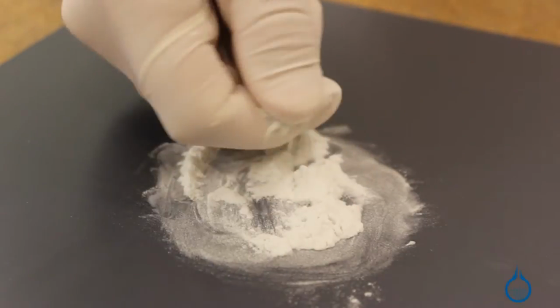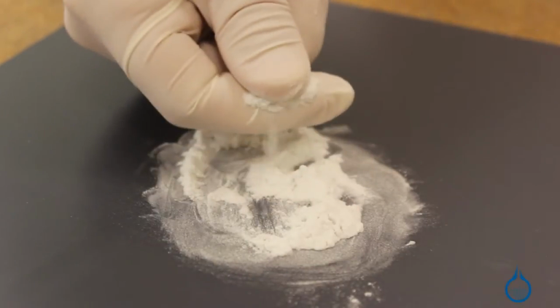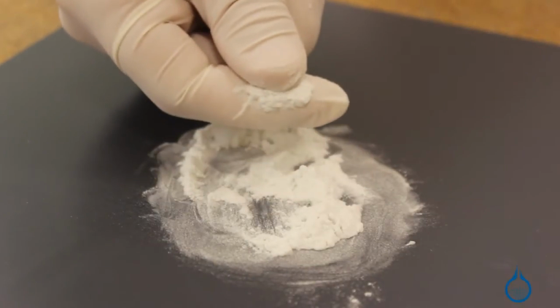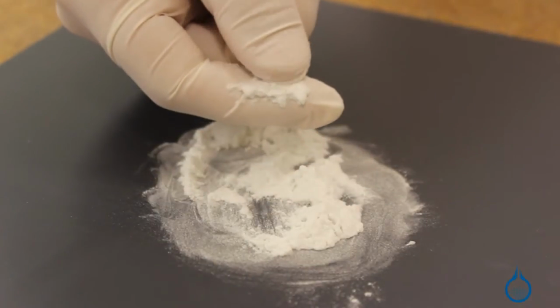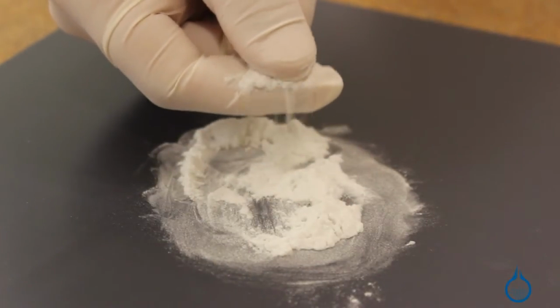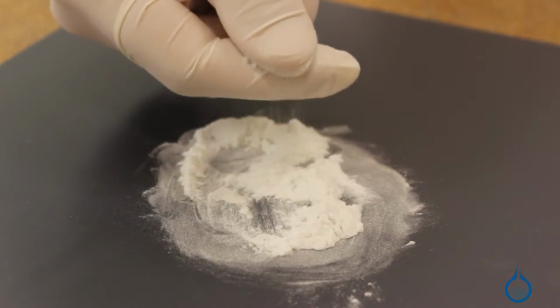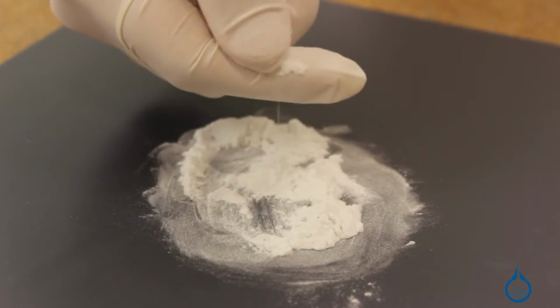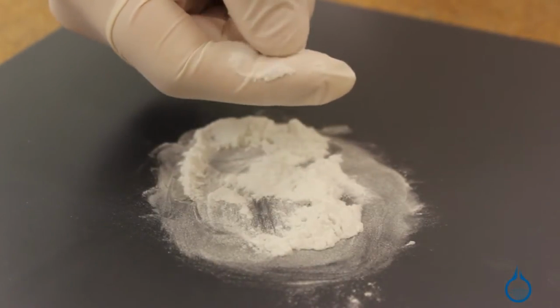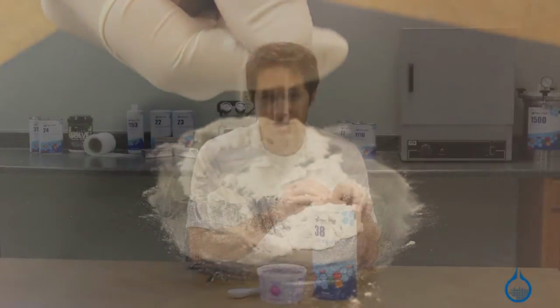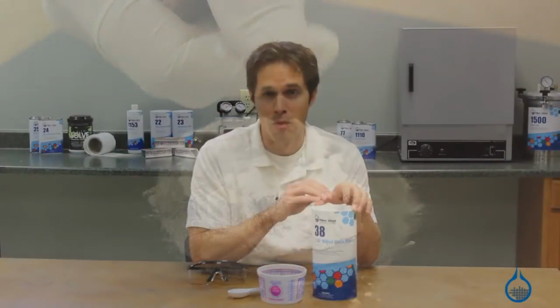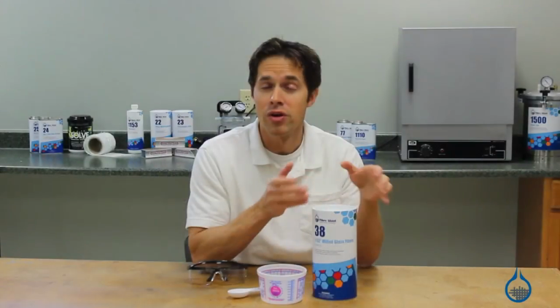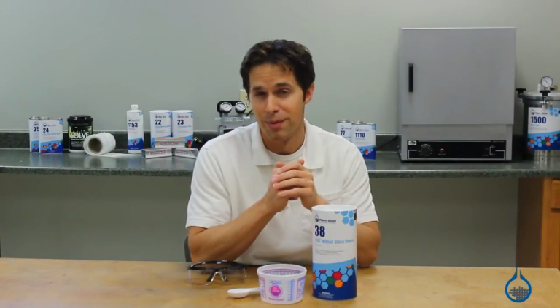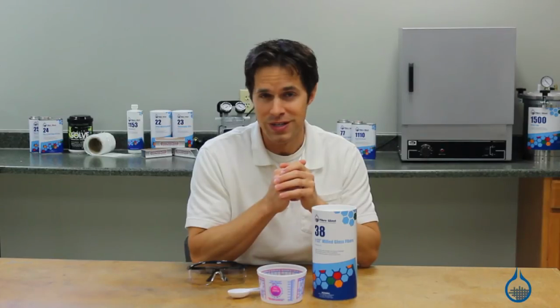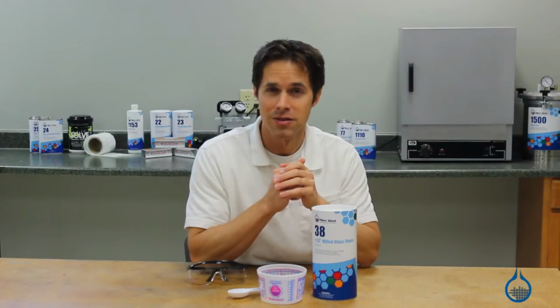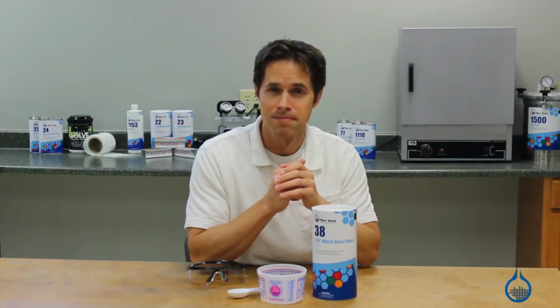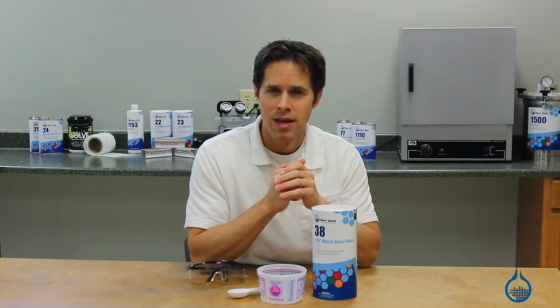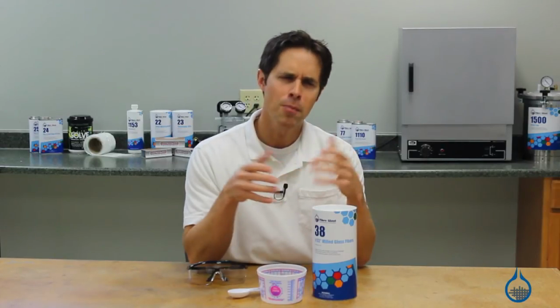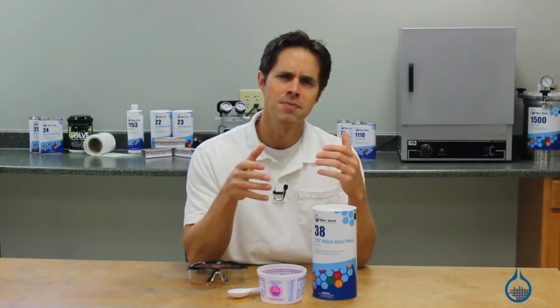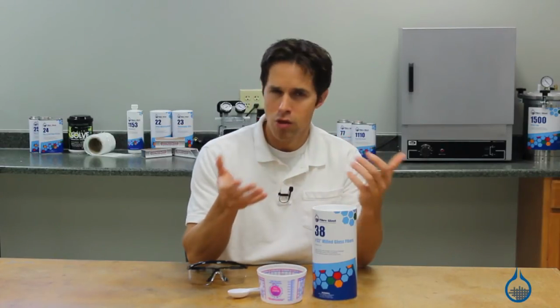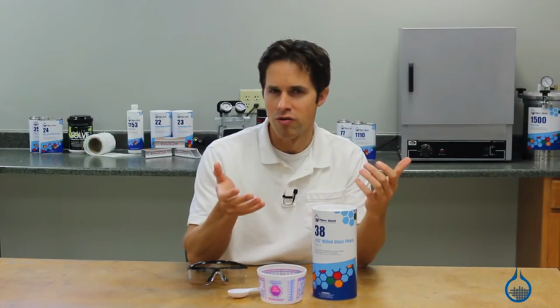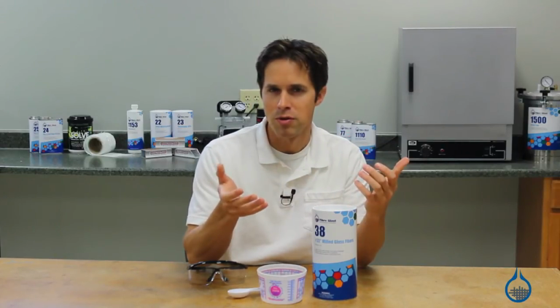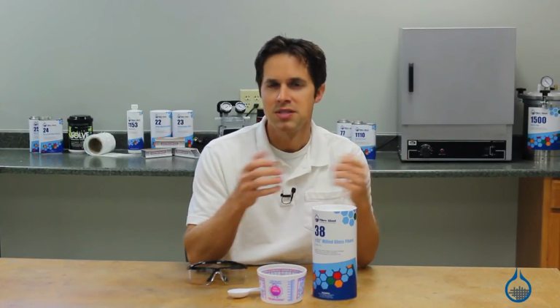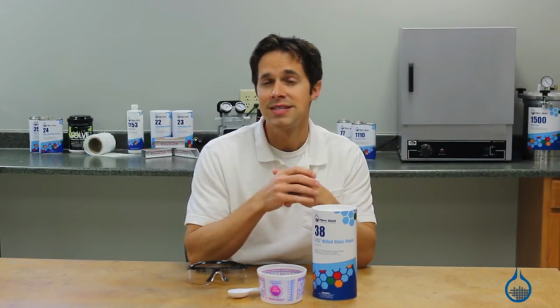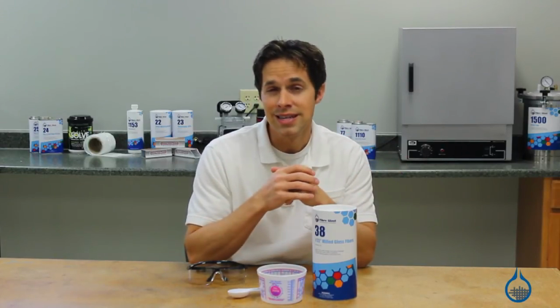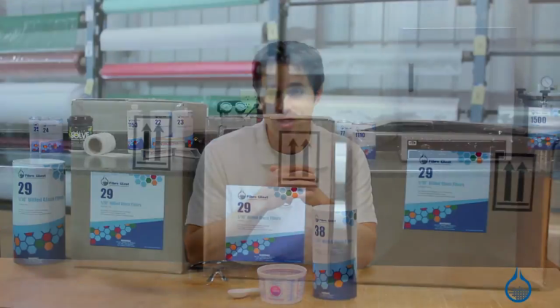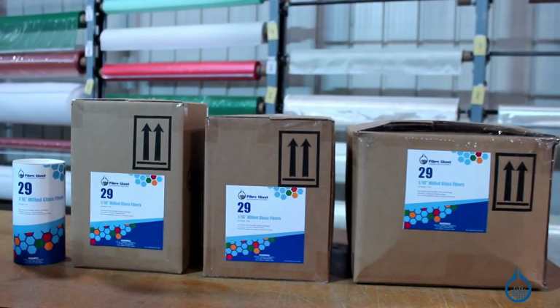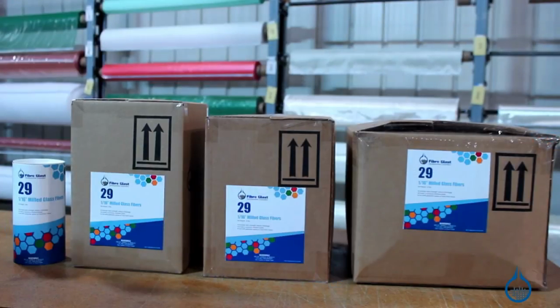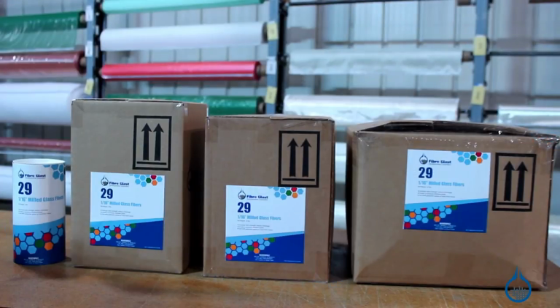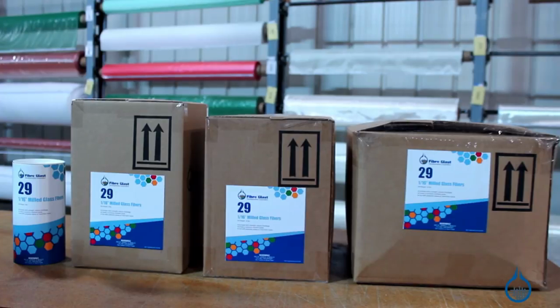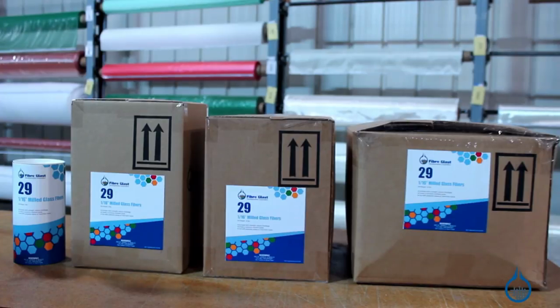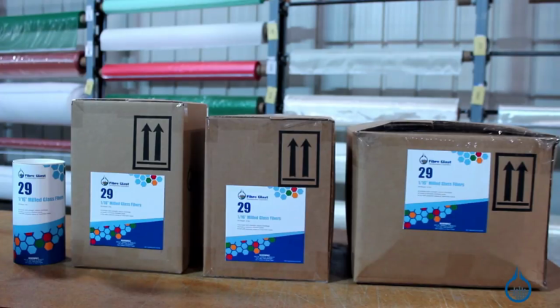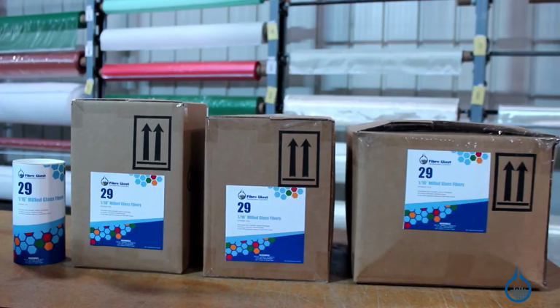This is part number 38 at Fiberglass.com, where you can find more details. If your part demands longer fibers, see the 1/16 inch milled glass fiber, or part number 29.